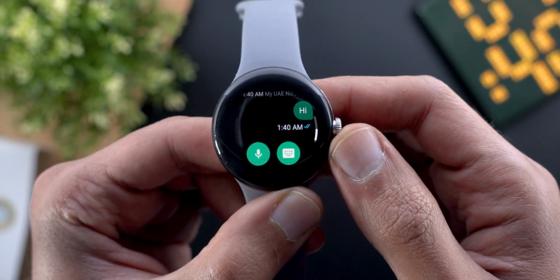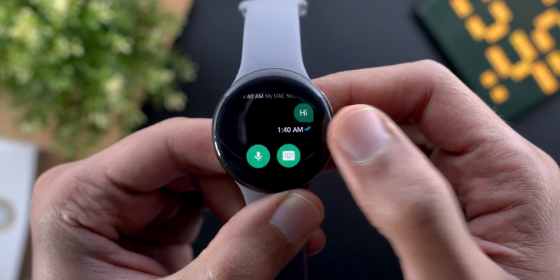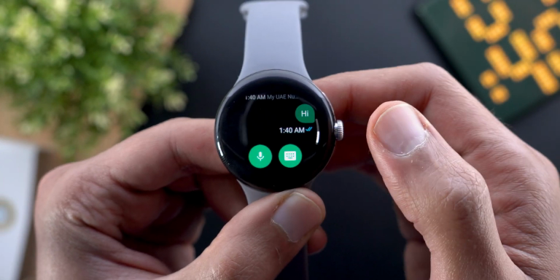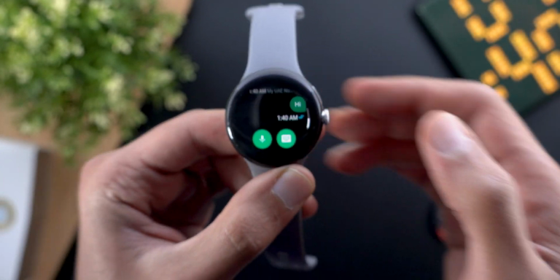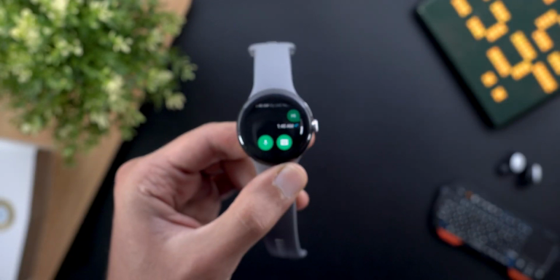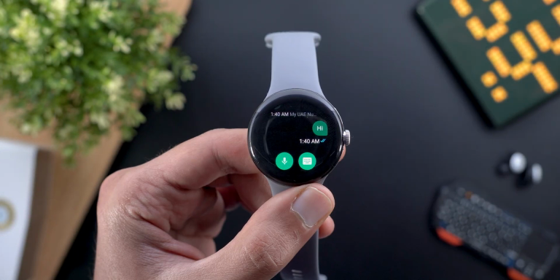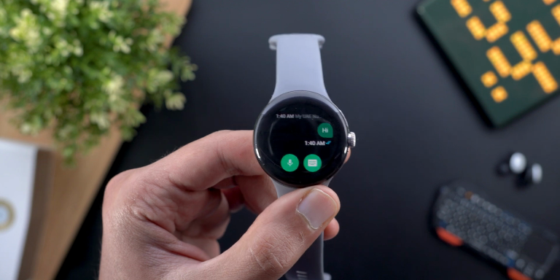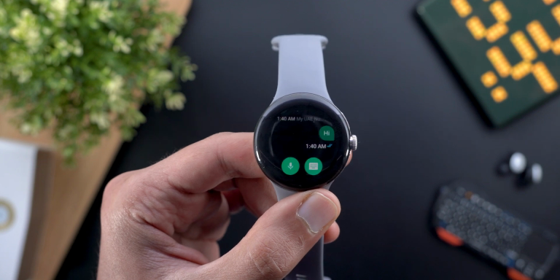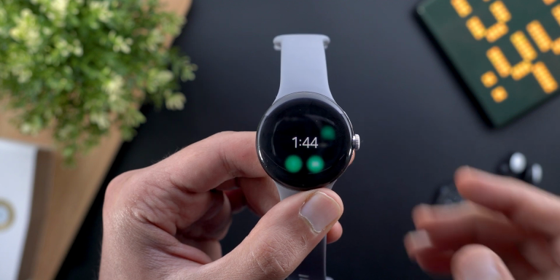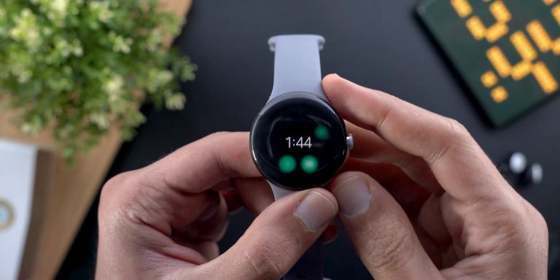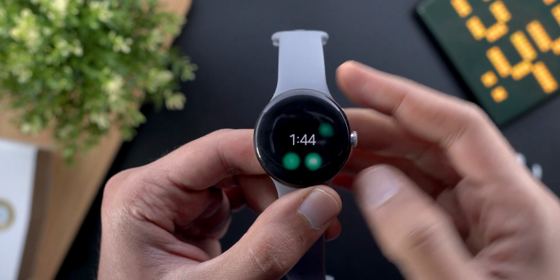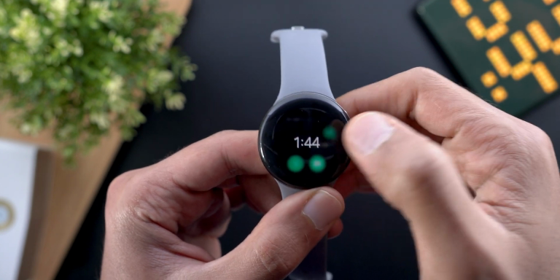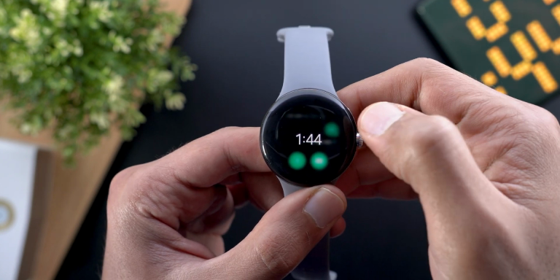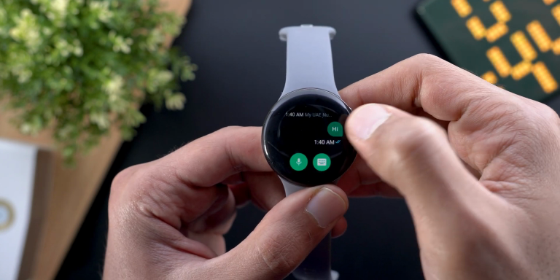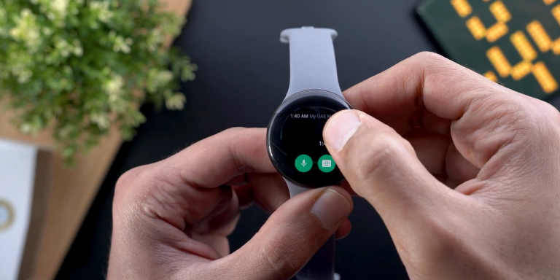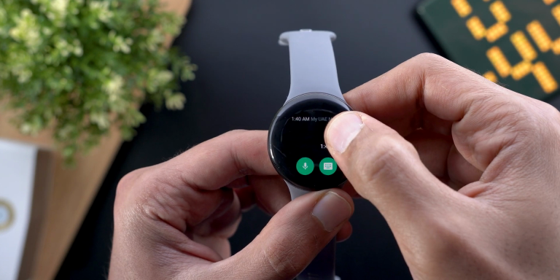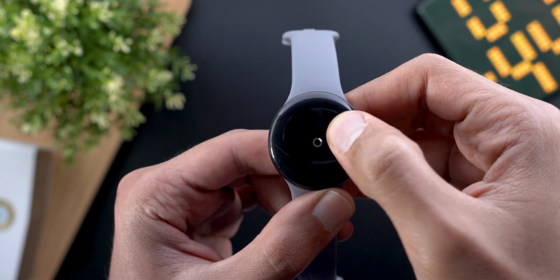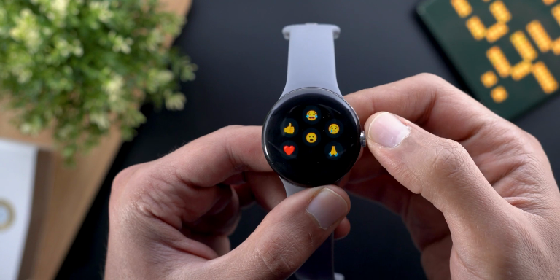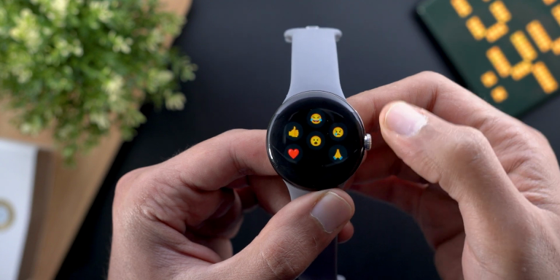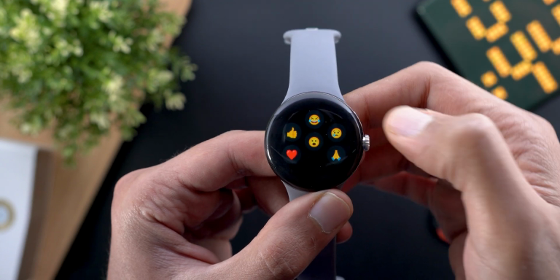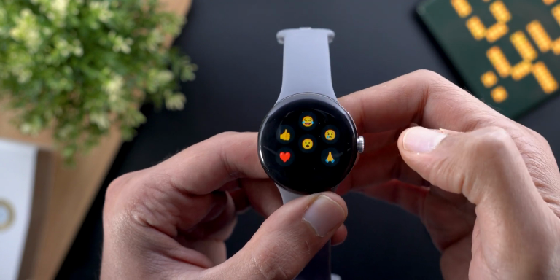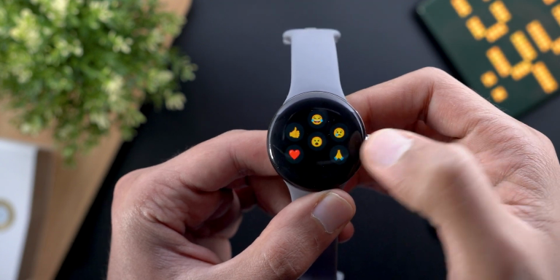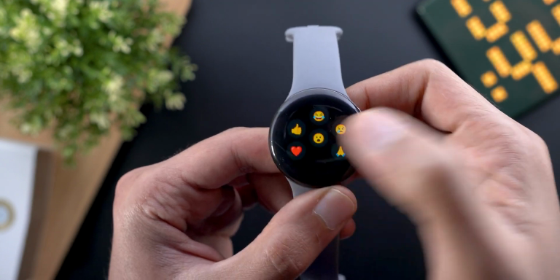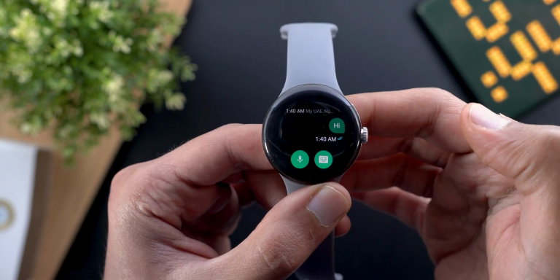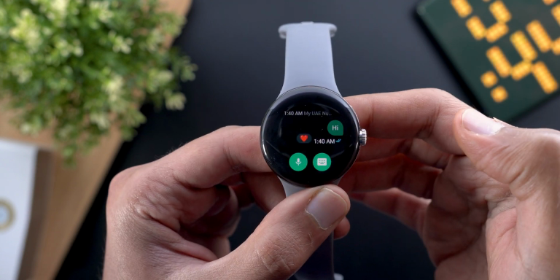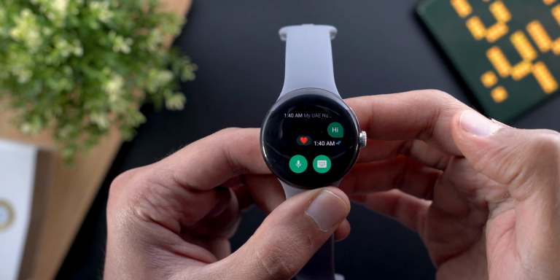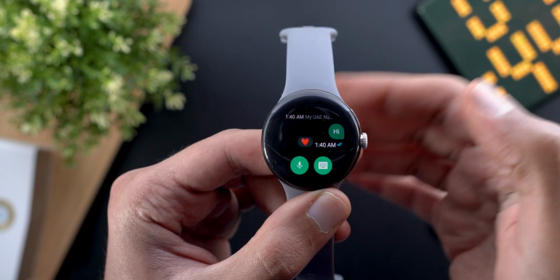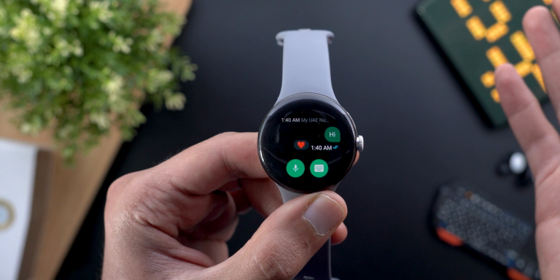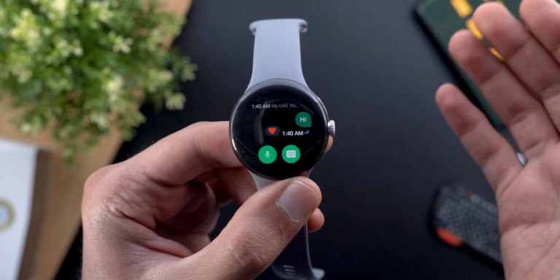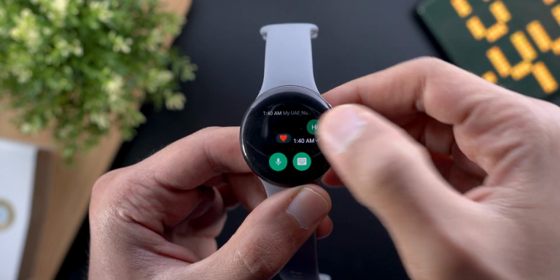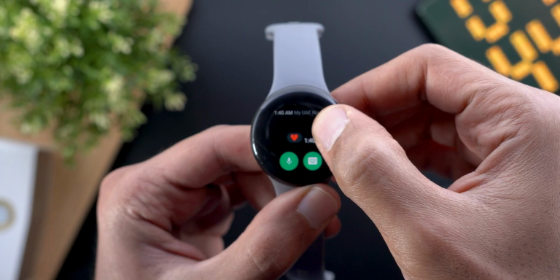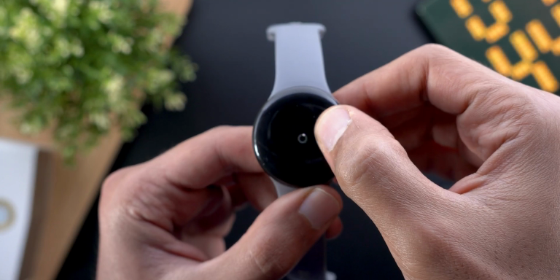It will show you the blue text once the message is read. If you want to react to a message, you can tap and hold on the bubble and it will give you six different reactions to choose from.